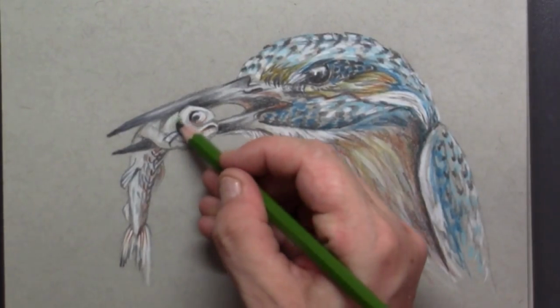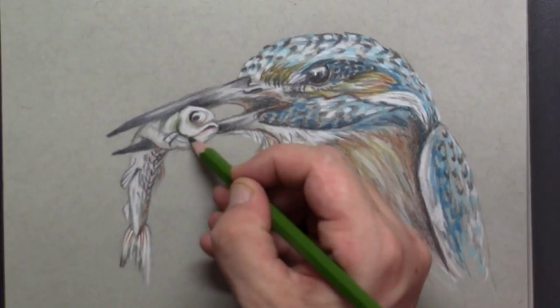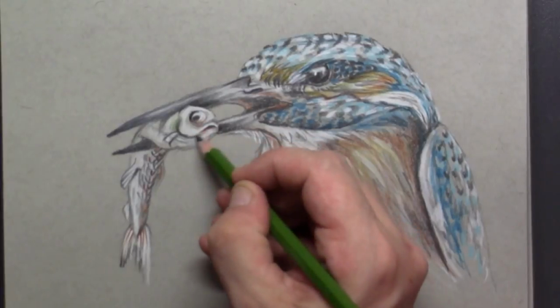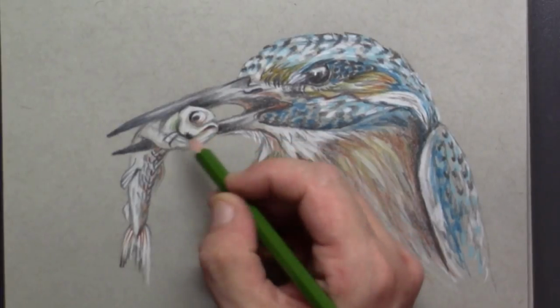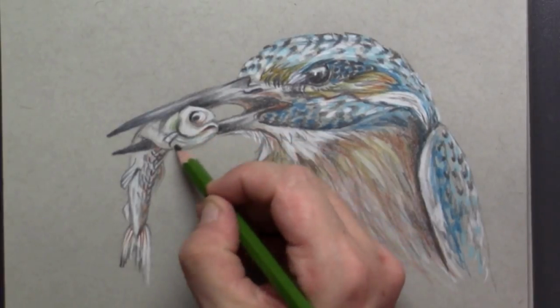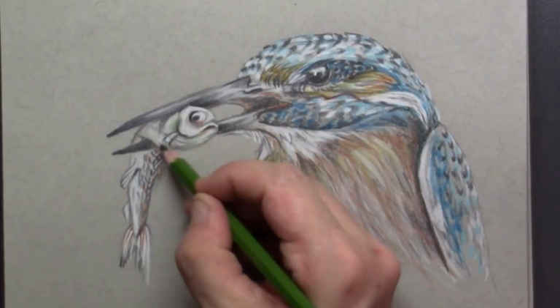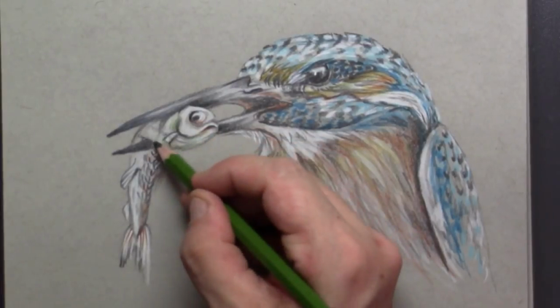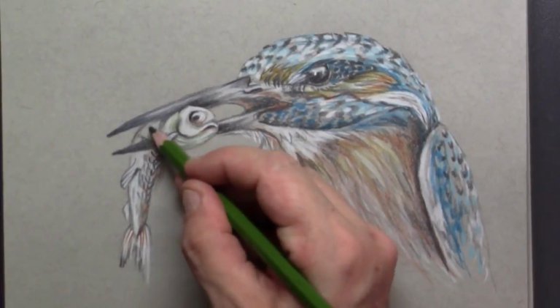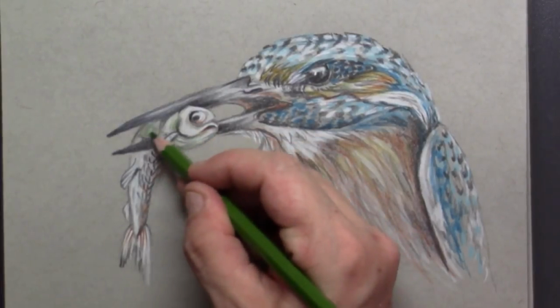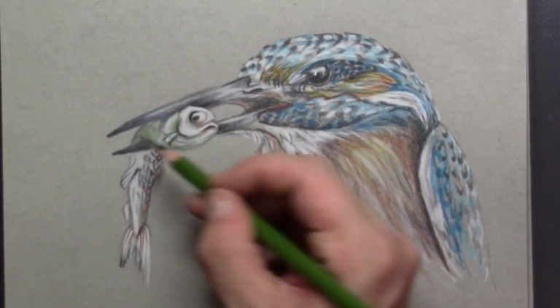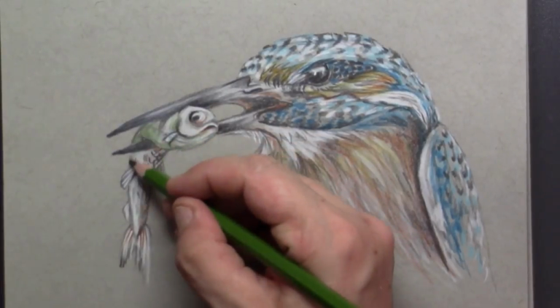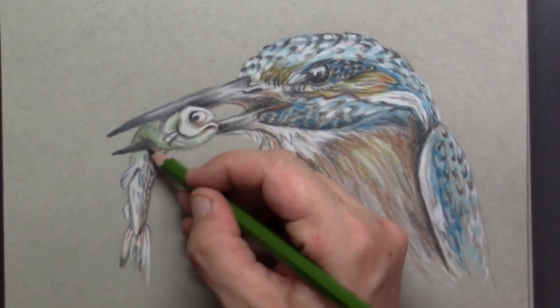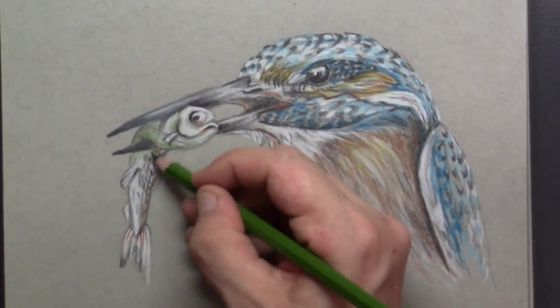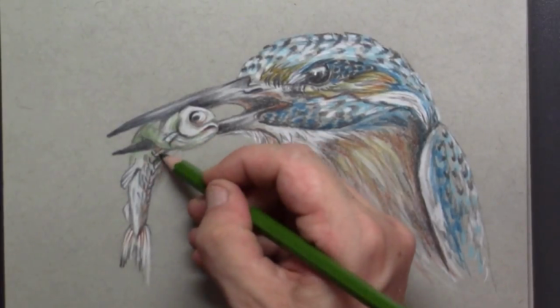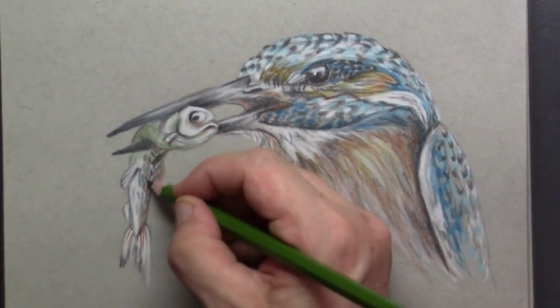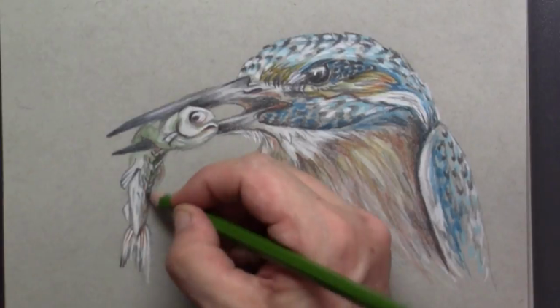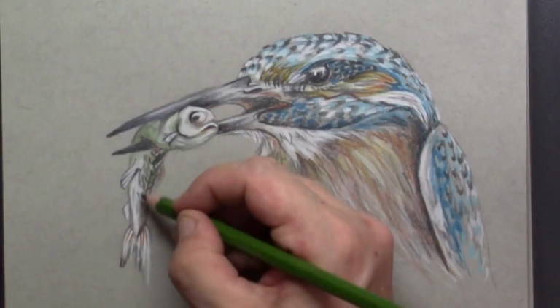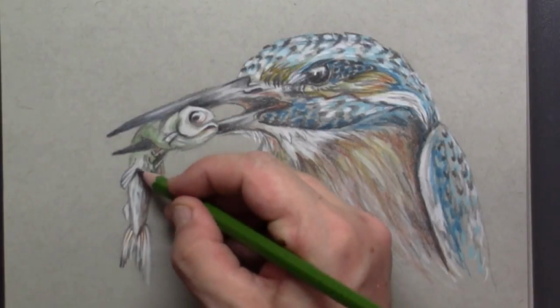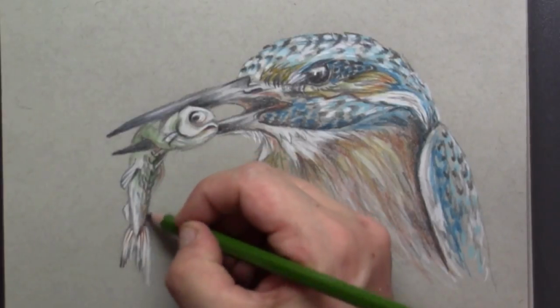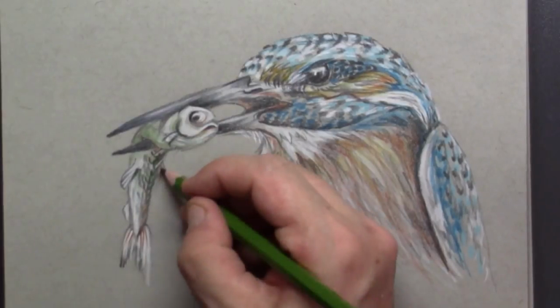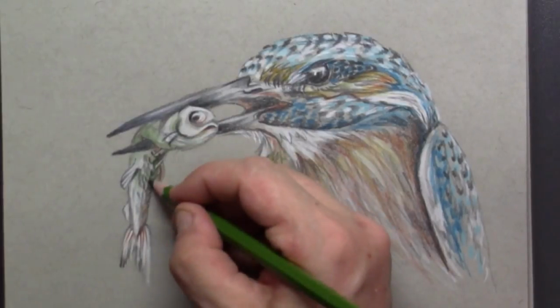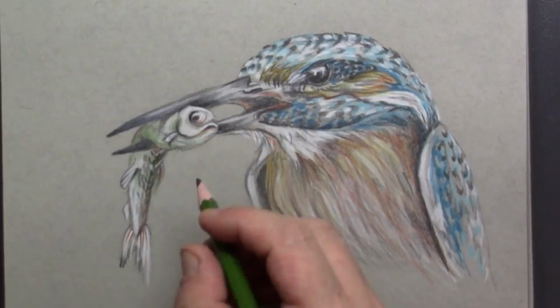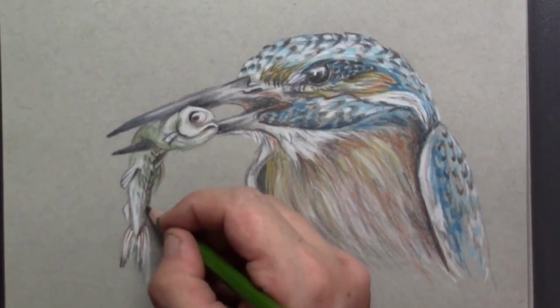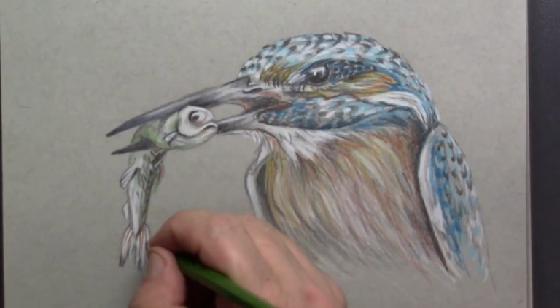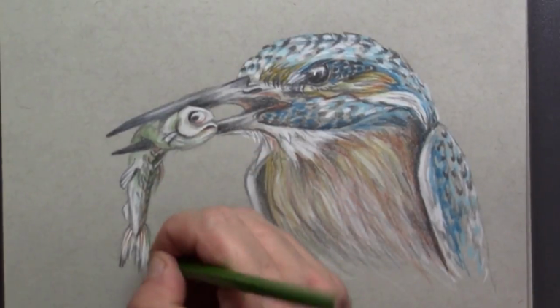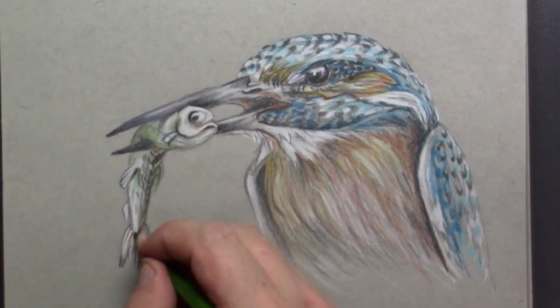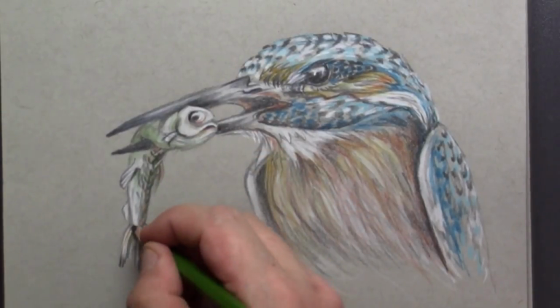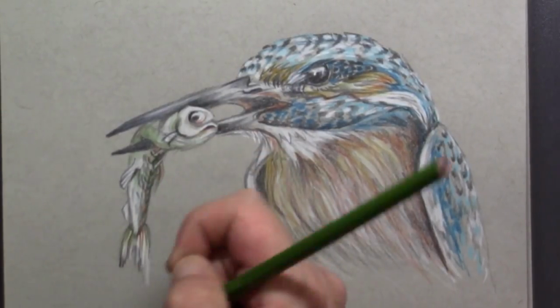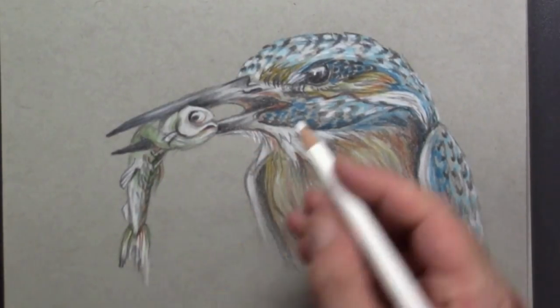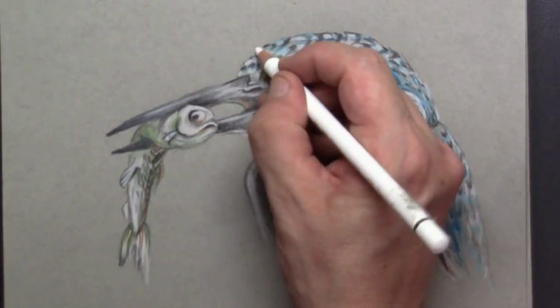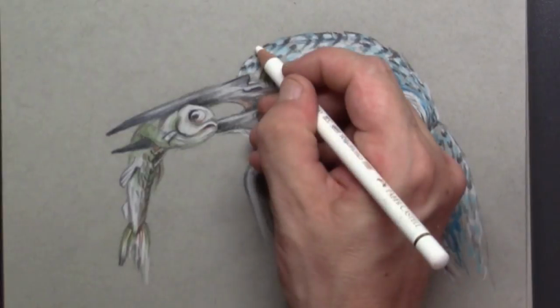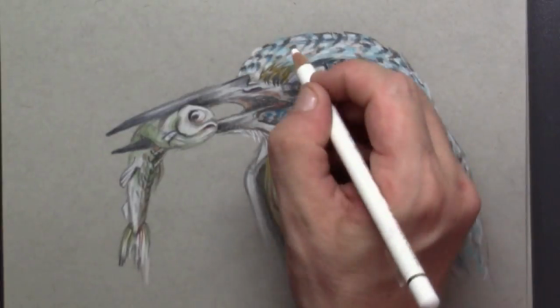For the fish itself I've chosen green, which will not be found in the rest of the bird, so I simply use that for the fish.